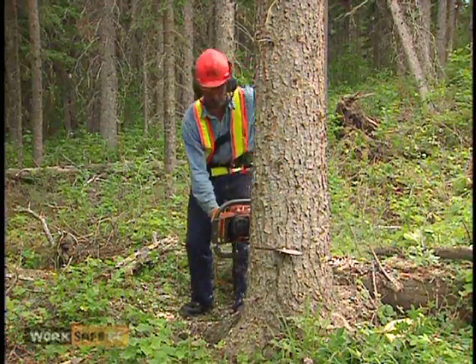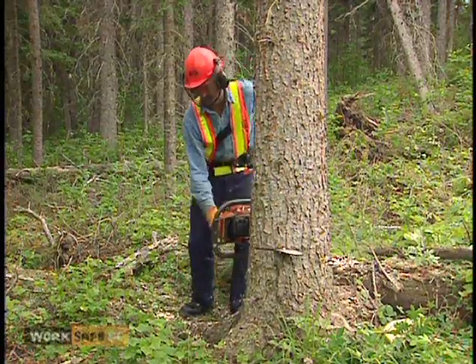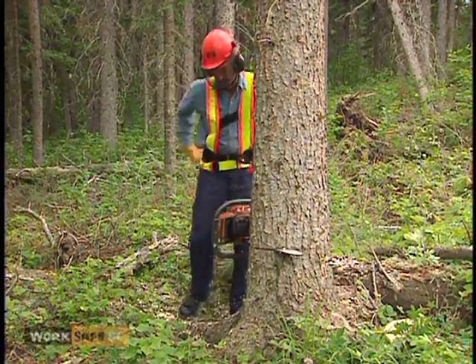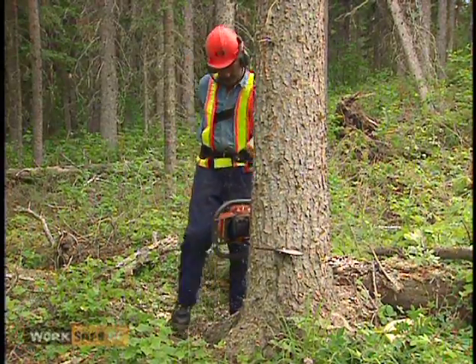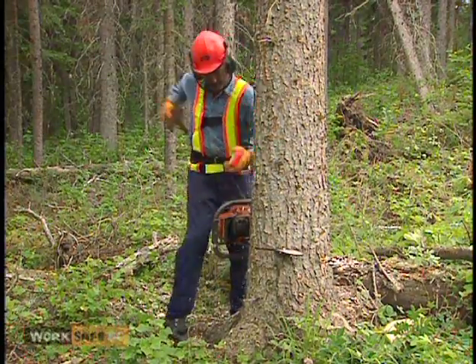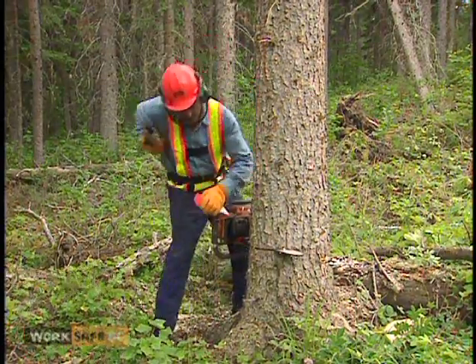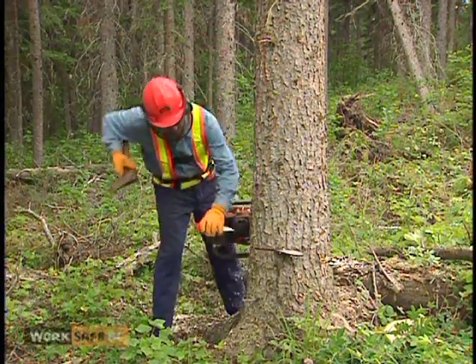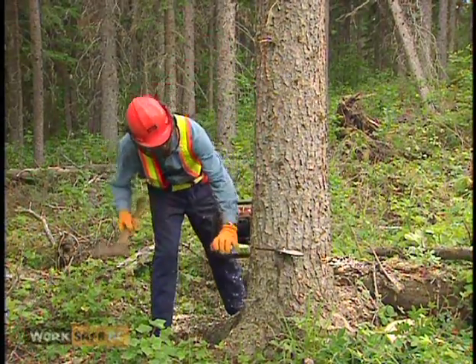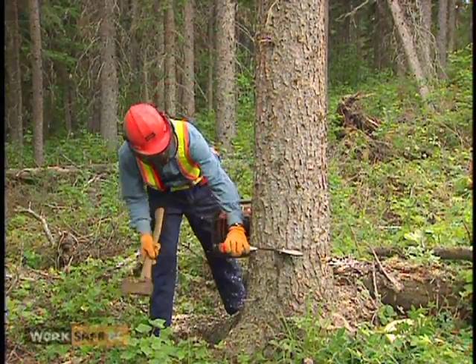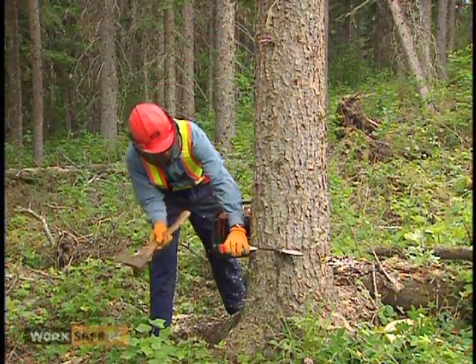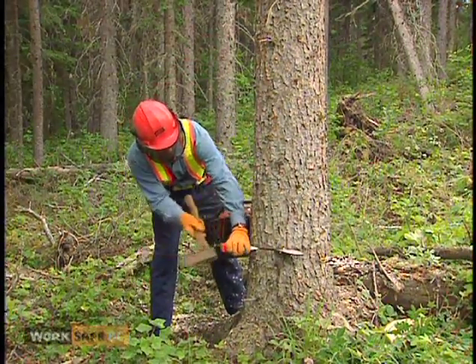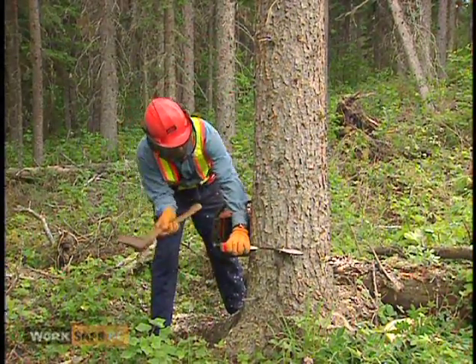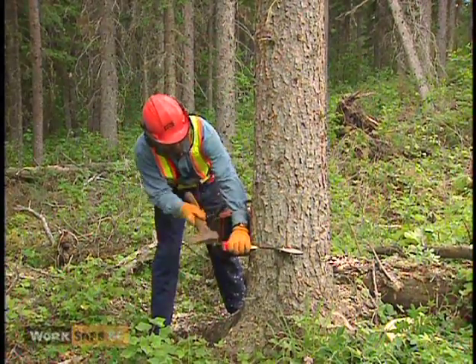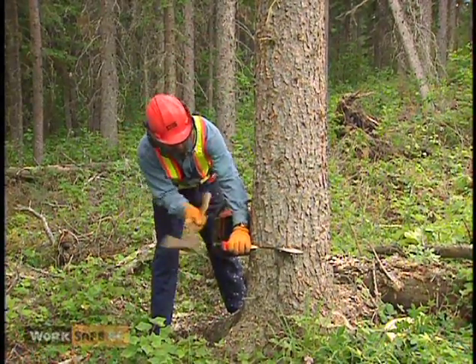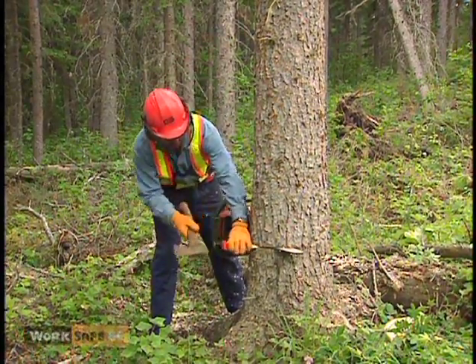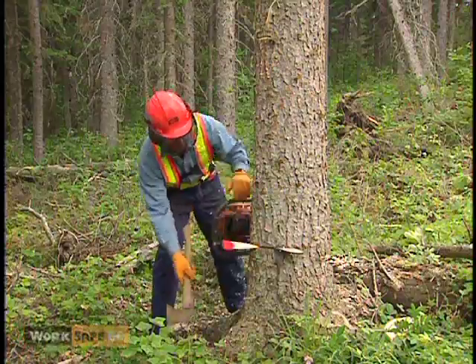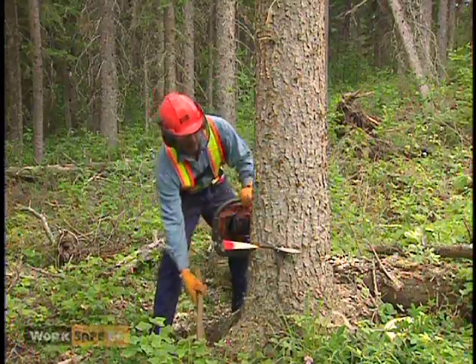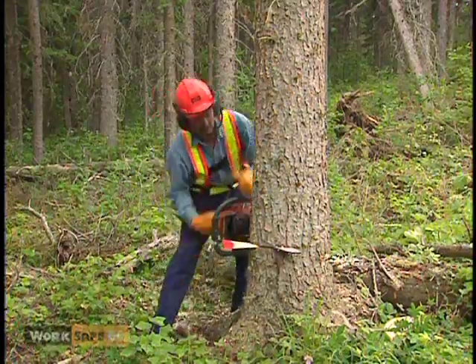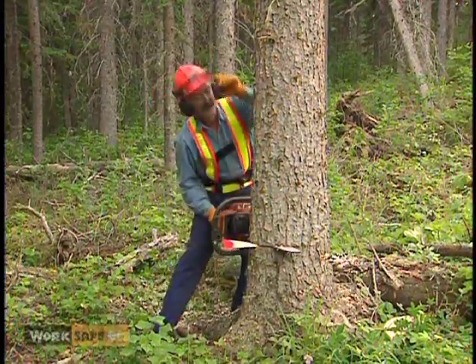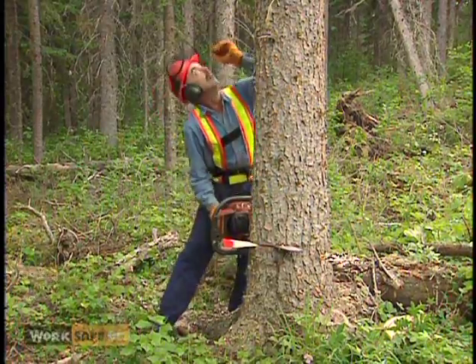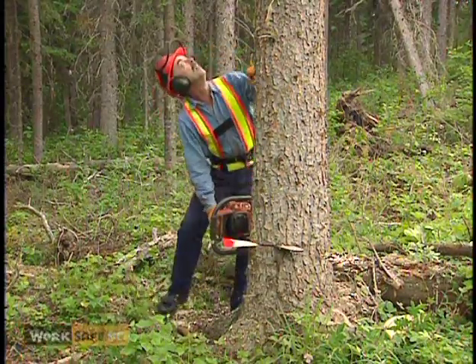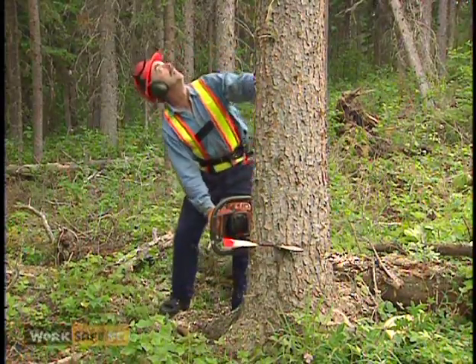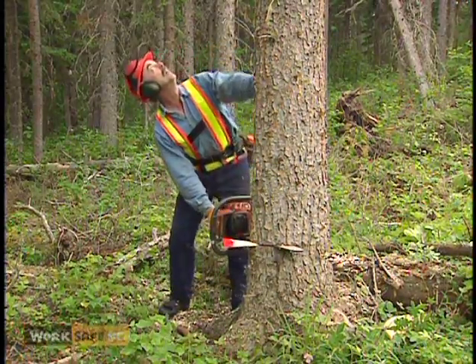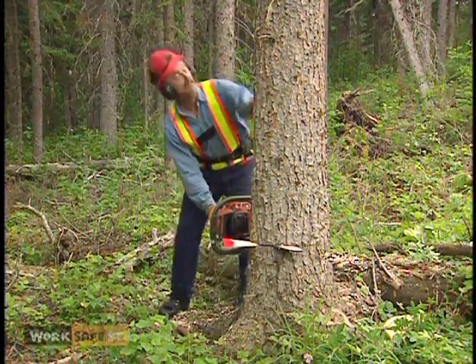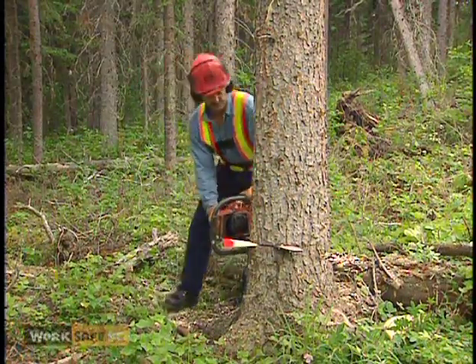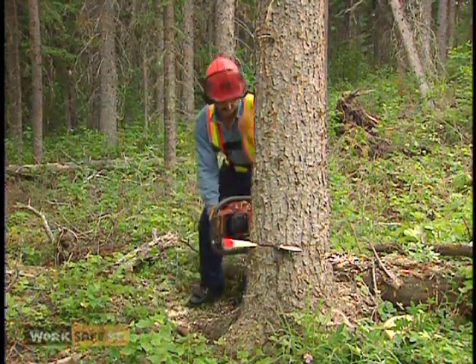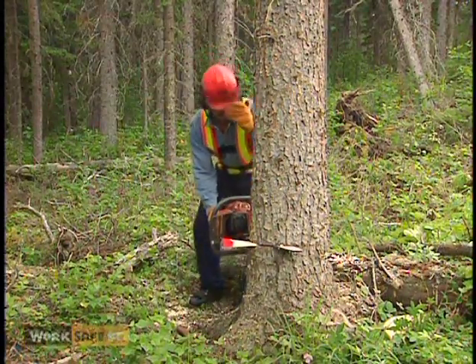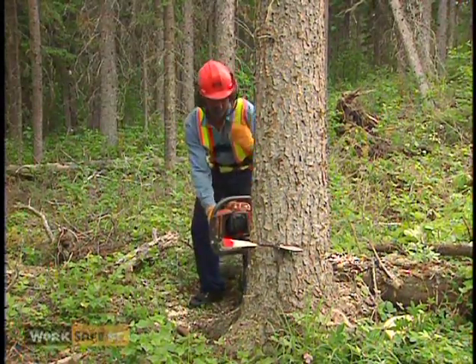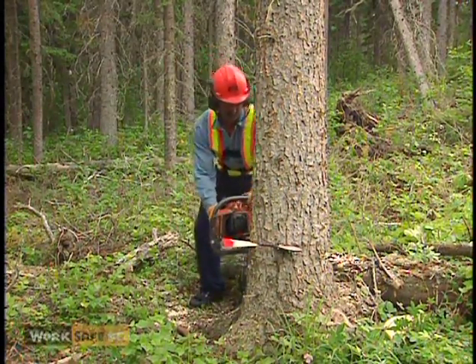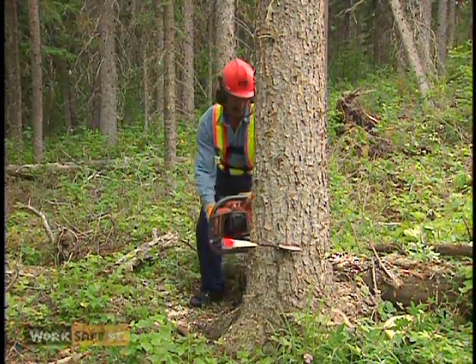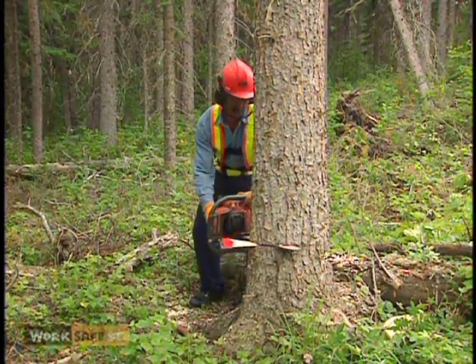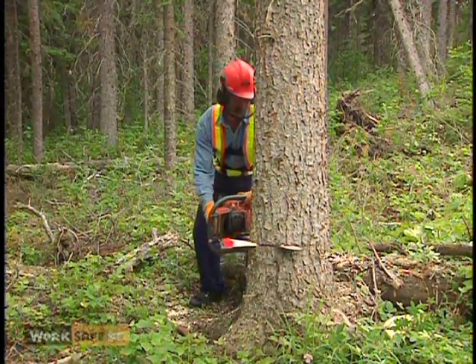Place a wedge, but don't set it too deep. Wedges keep the back cut open and prevent the tree from sitting back on the saw.